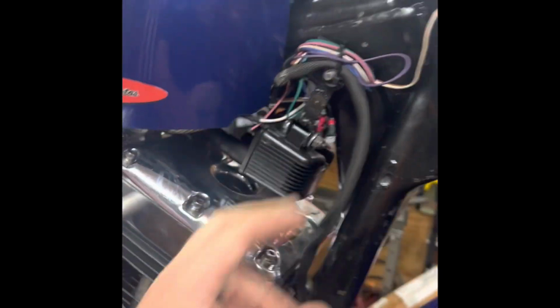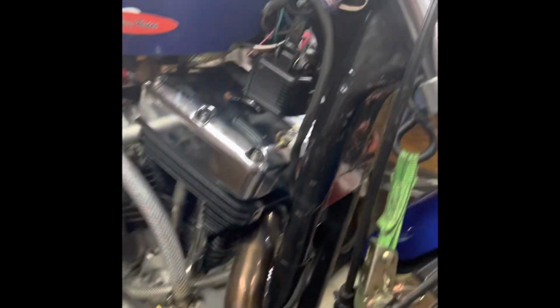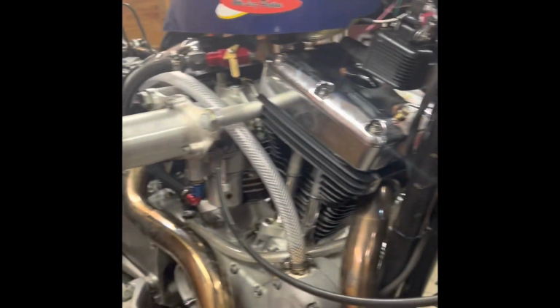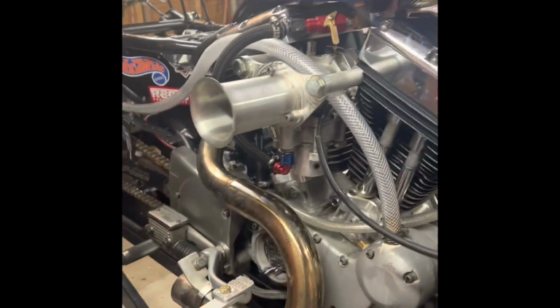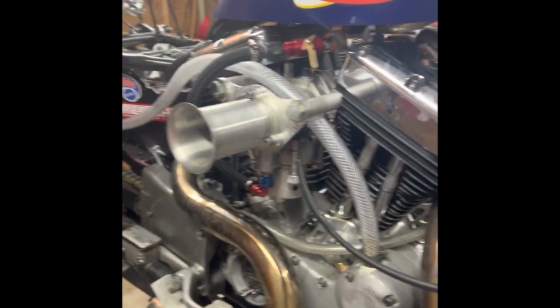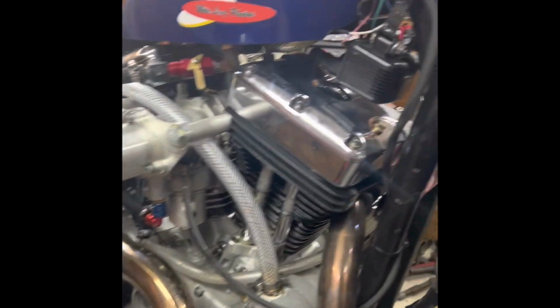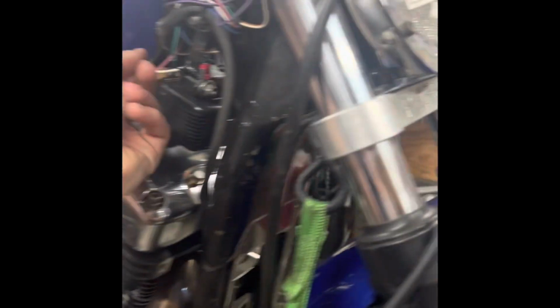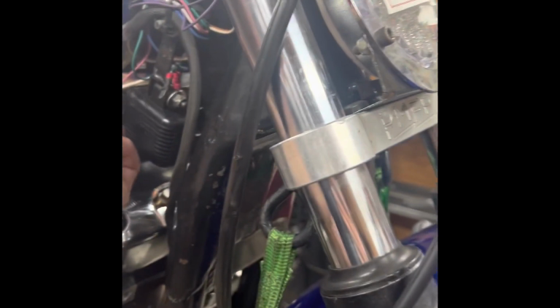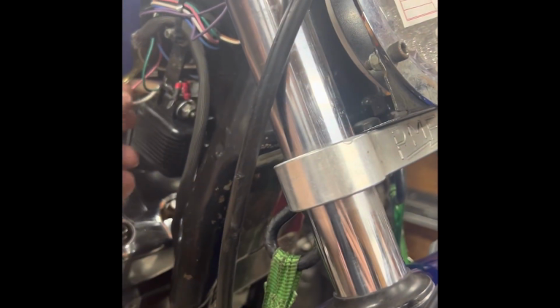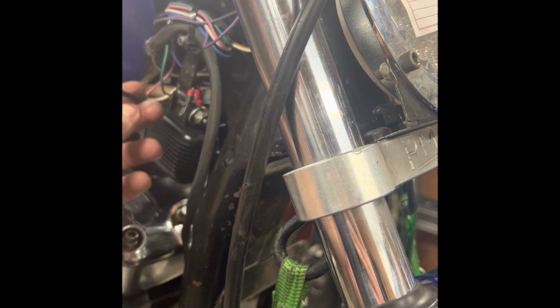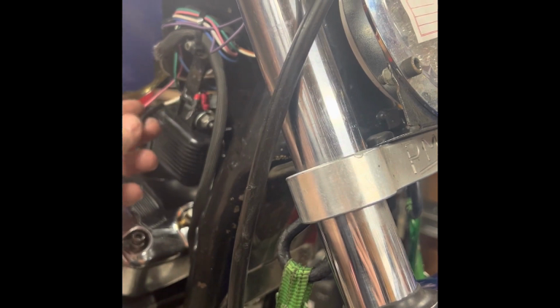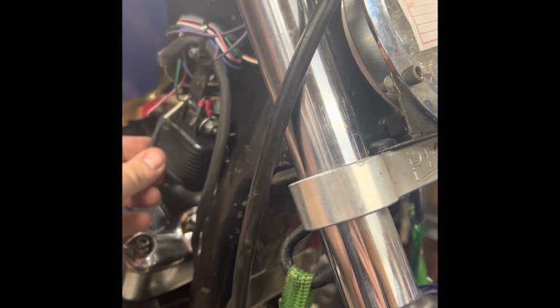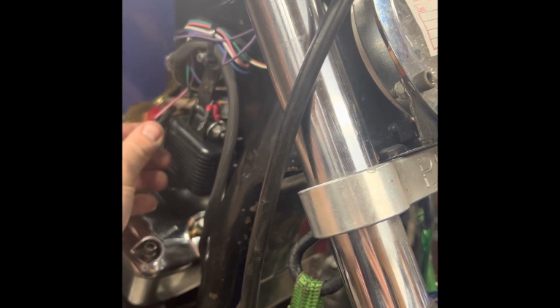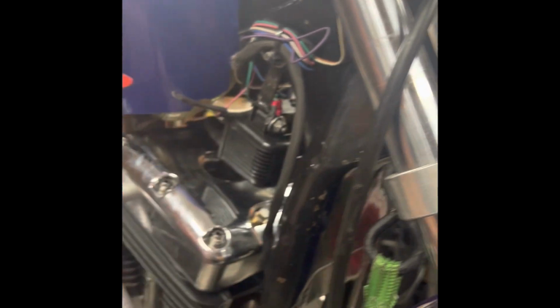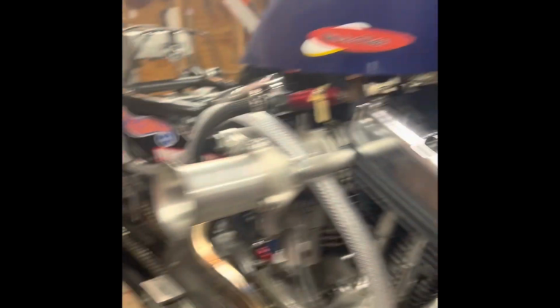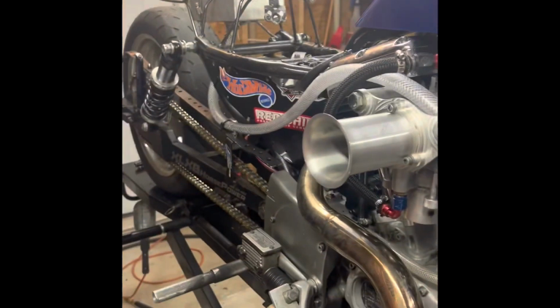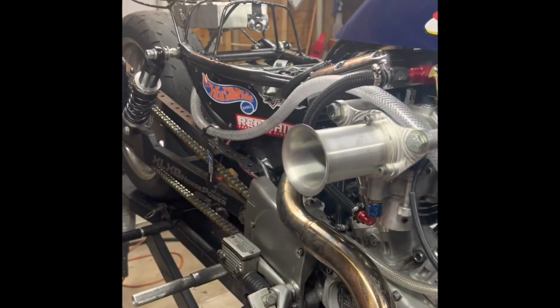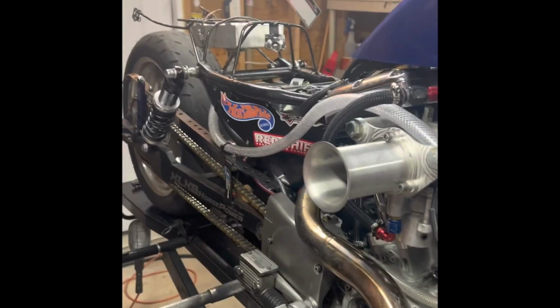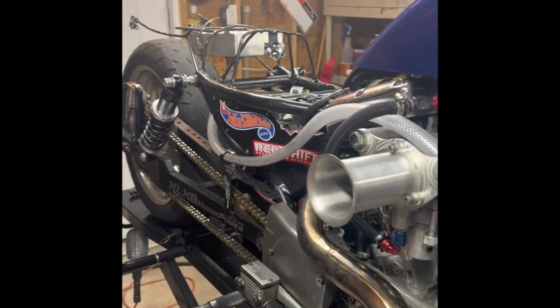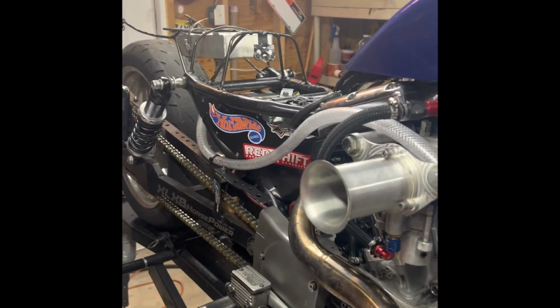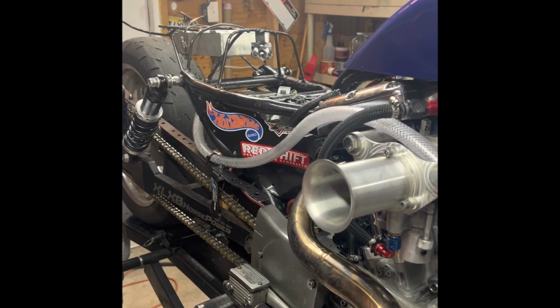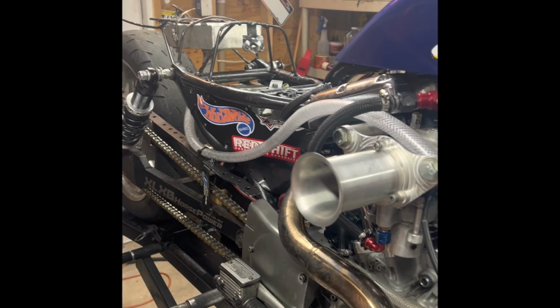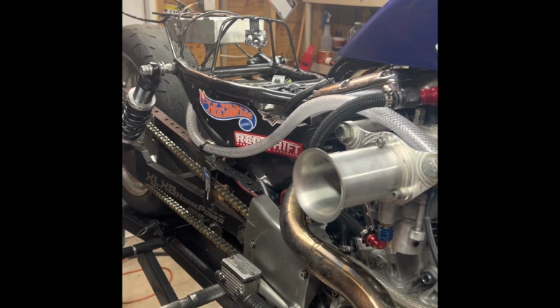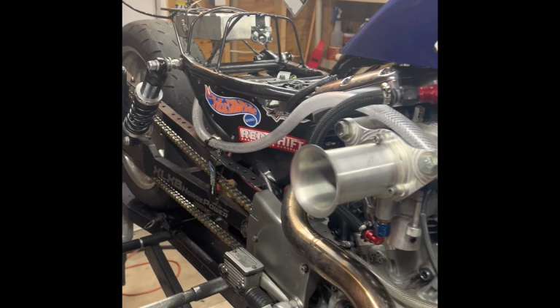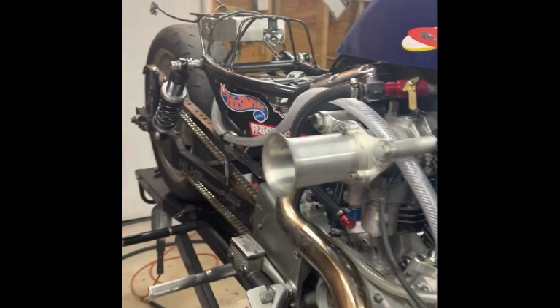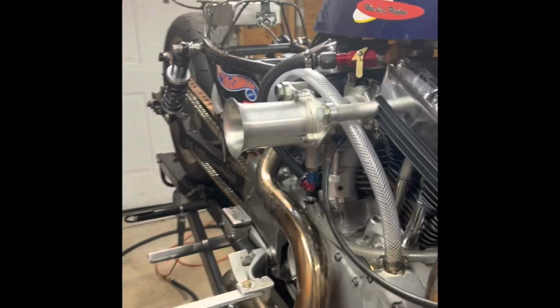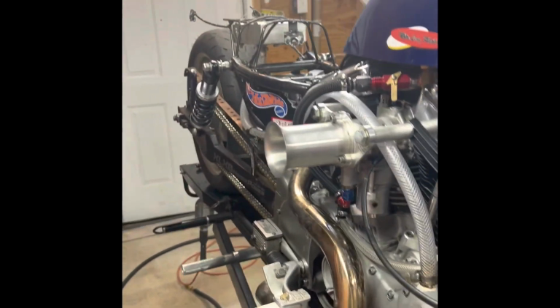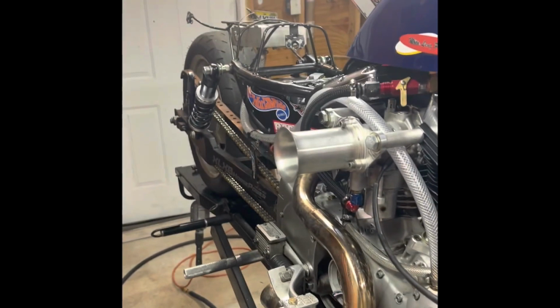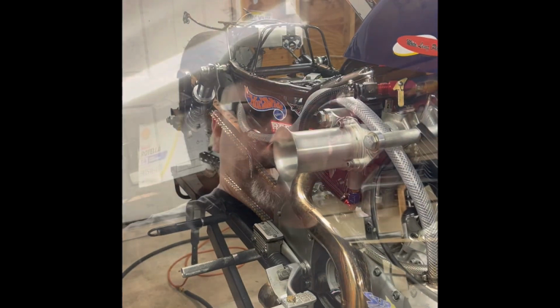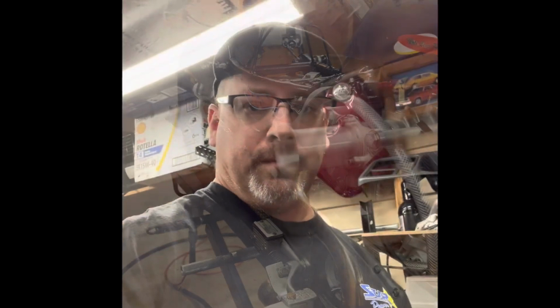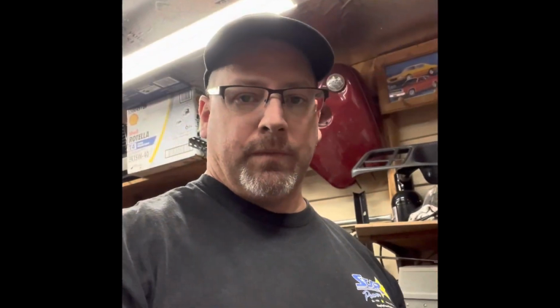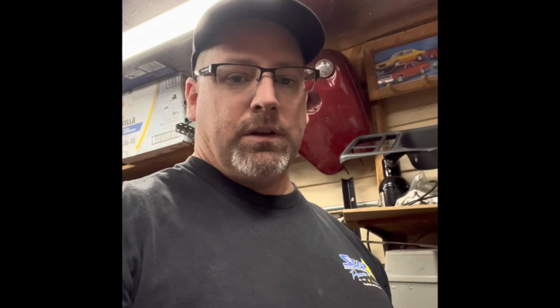Hopefully that helps somebody, or if somebody's got questions they can ask away and we can get some answers on how we do what we do. All right guys, I'll catch you later and we'll get back to you when we get to the track.